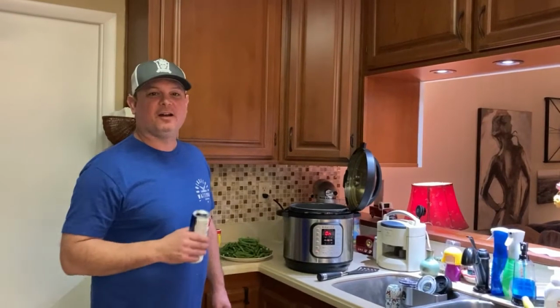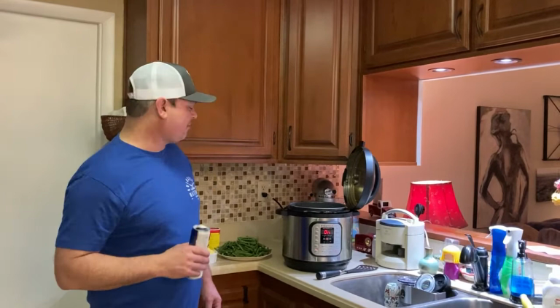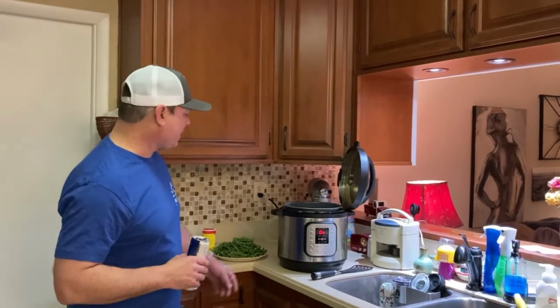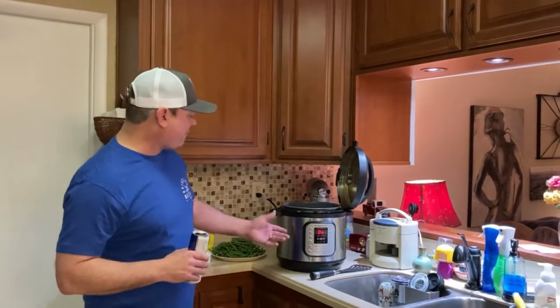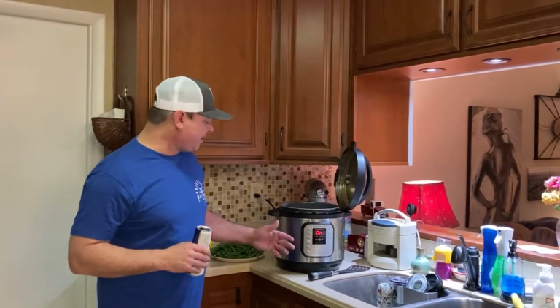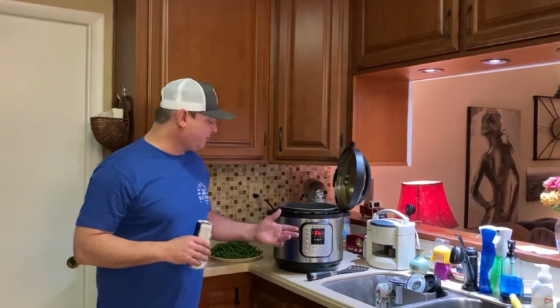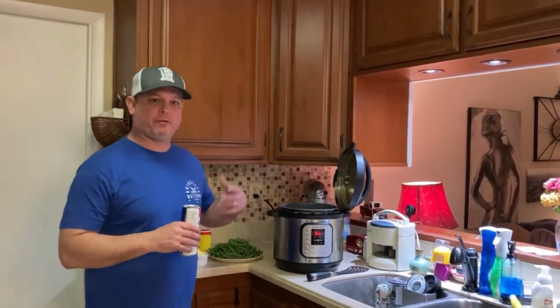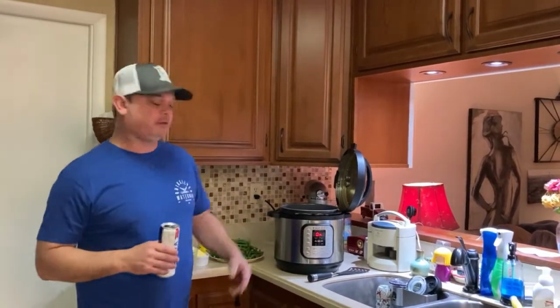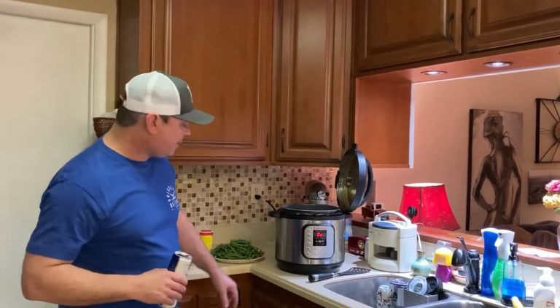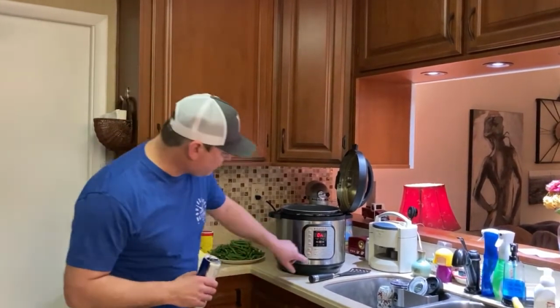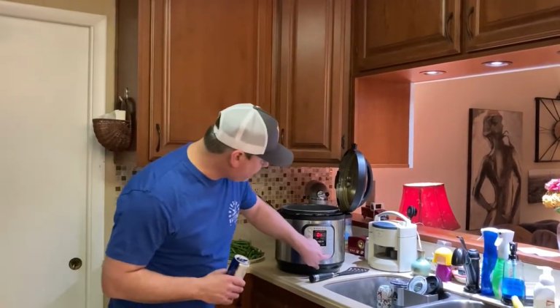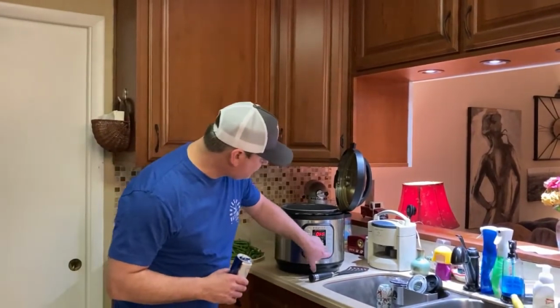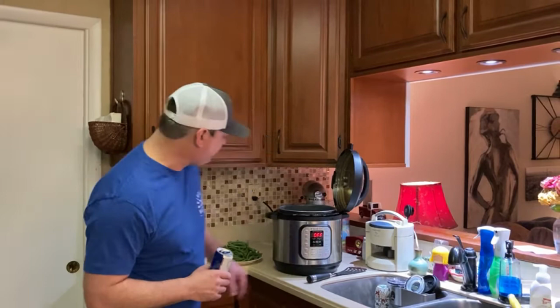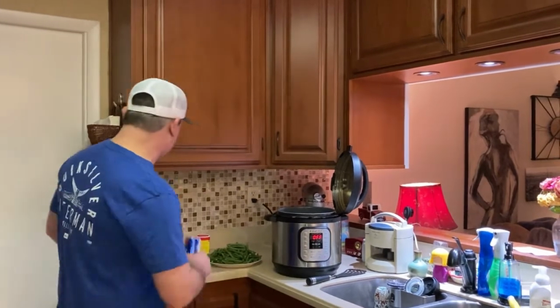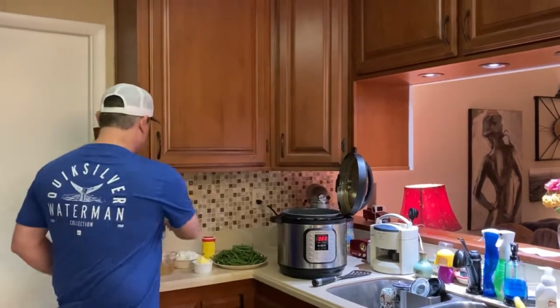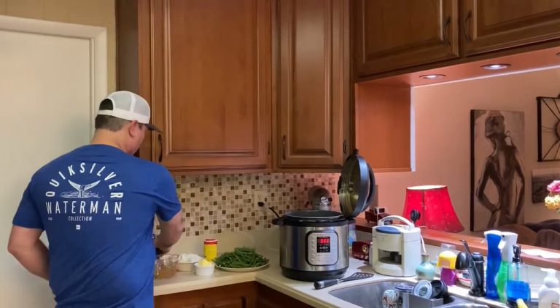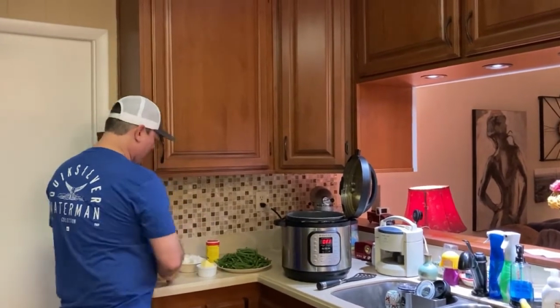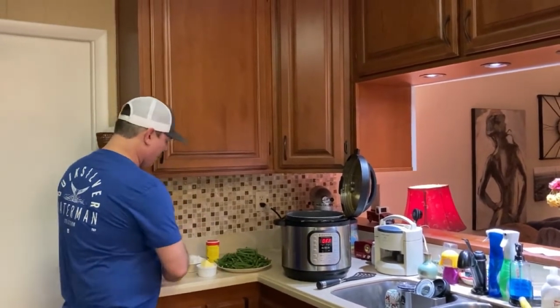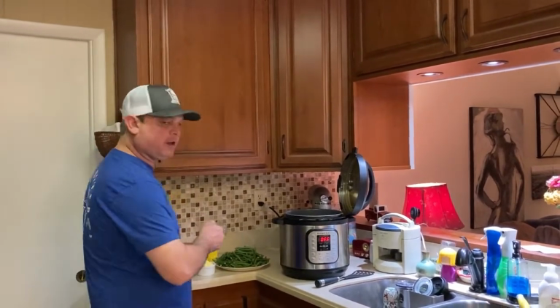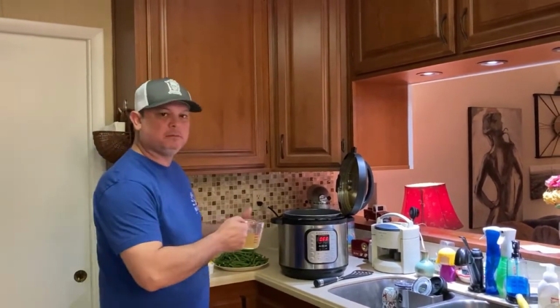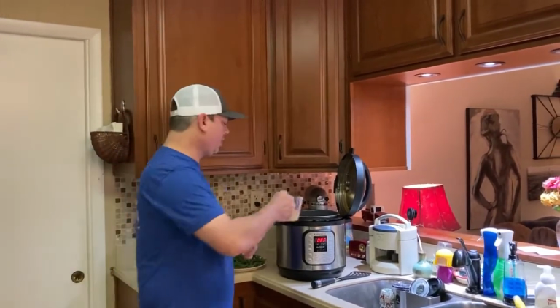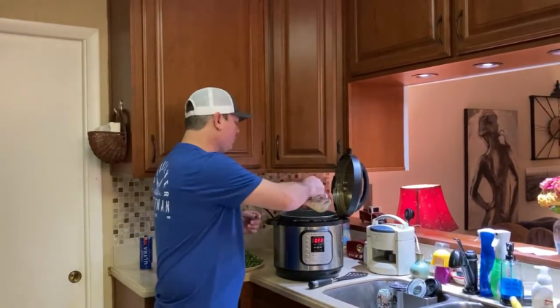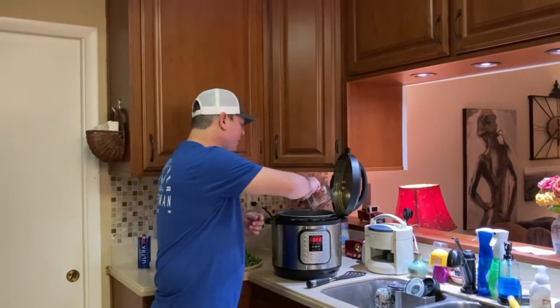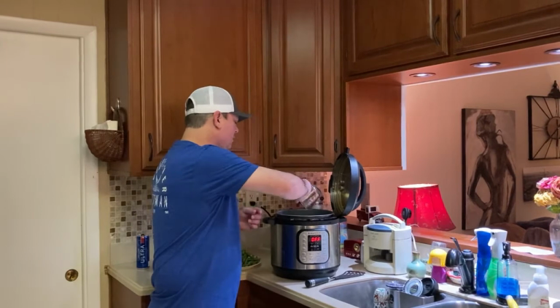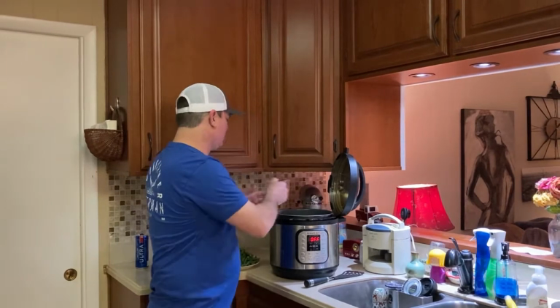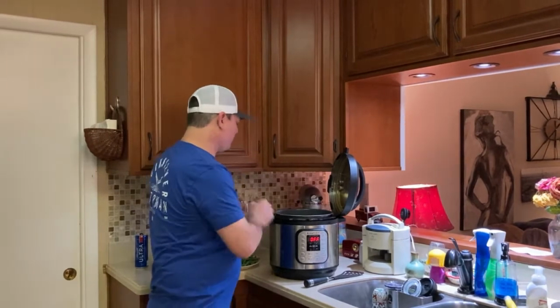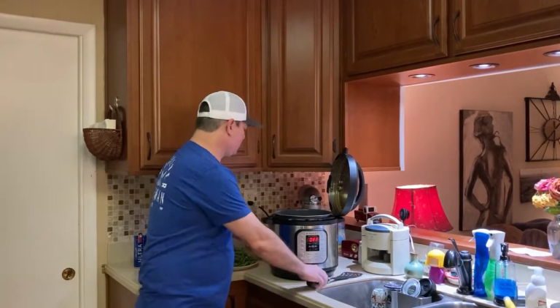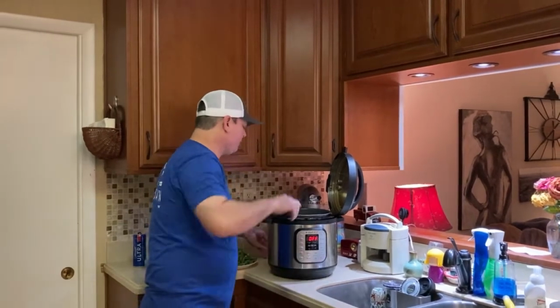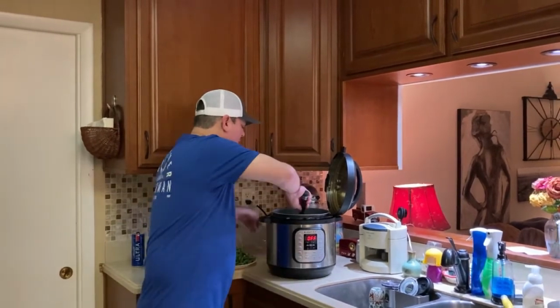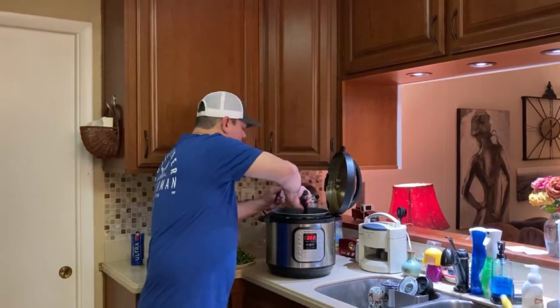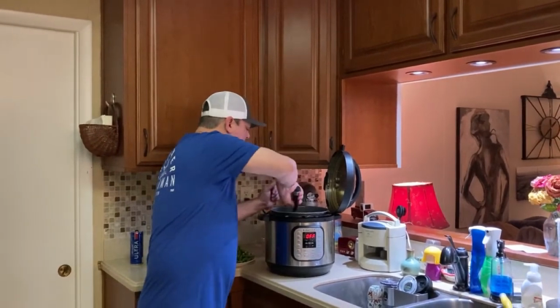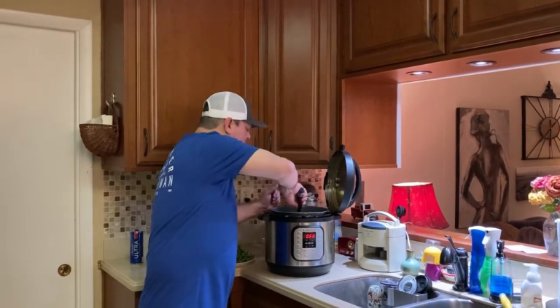Alright, so I've cooked my bacon down about five to eight minutes just to kind of render some good fat. So I'm going to go ahead and turn my sauté function off. I'm going to add a half a cup of chicken broth or chicken stock, and go ahead and deglaze that a little bit.